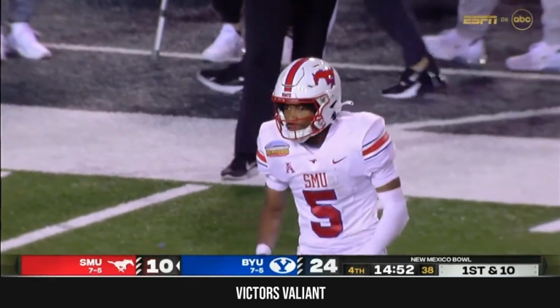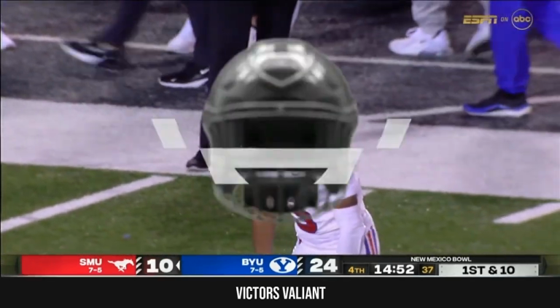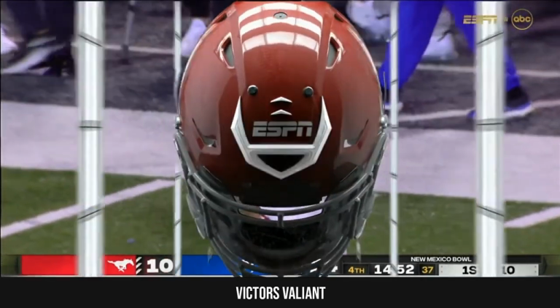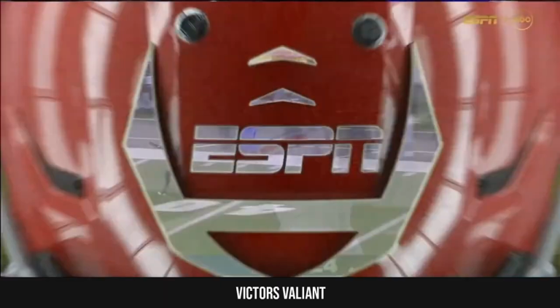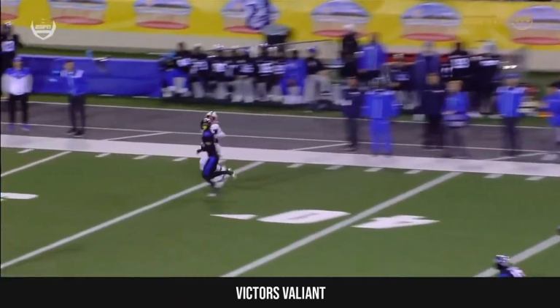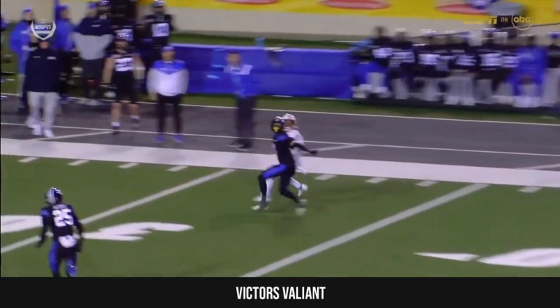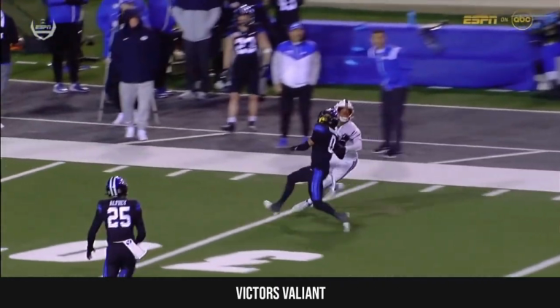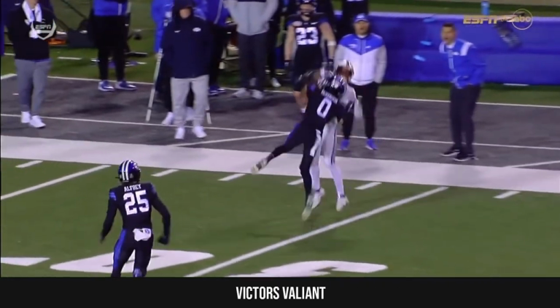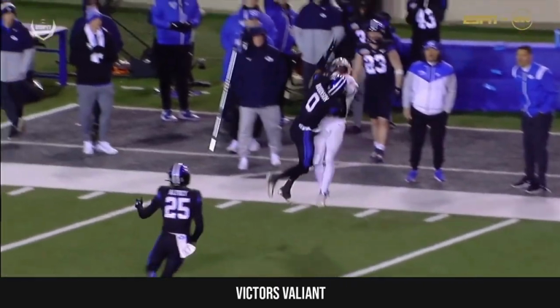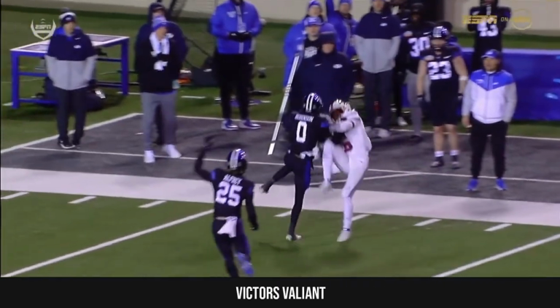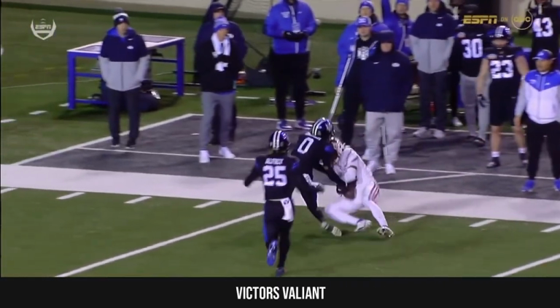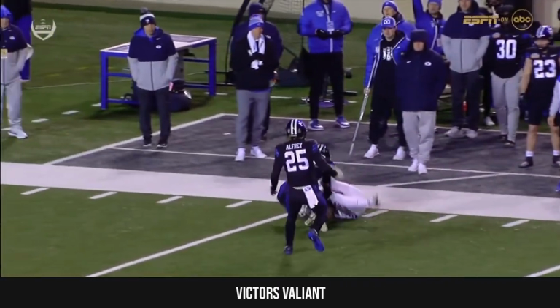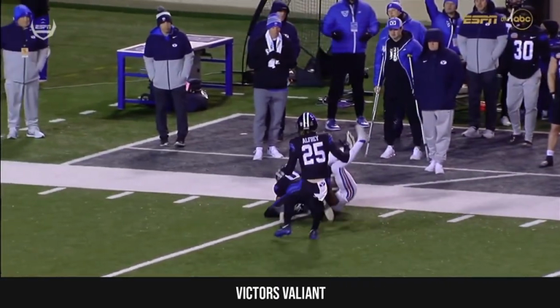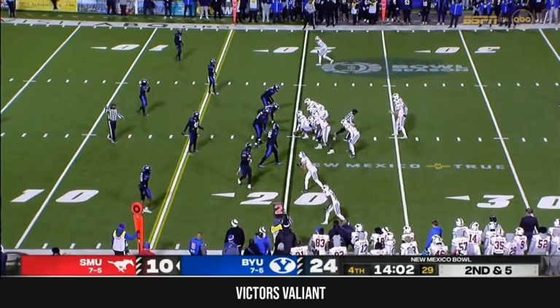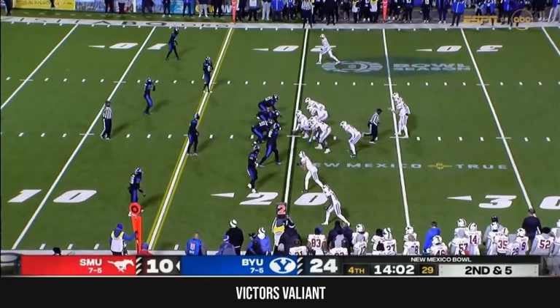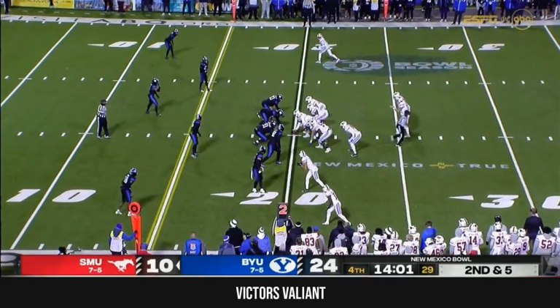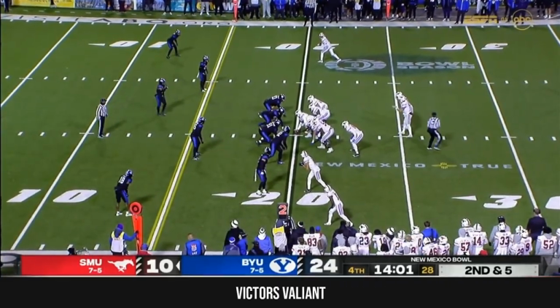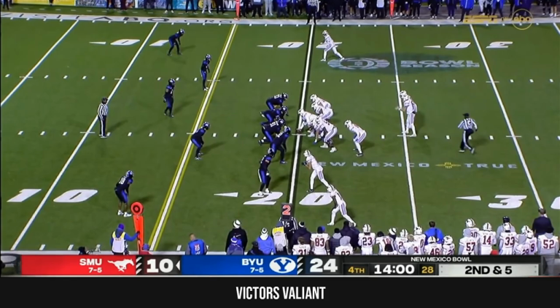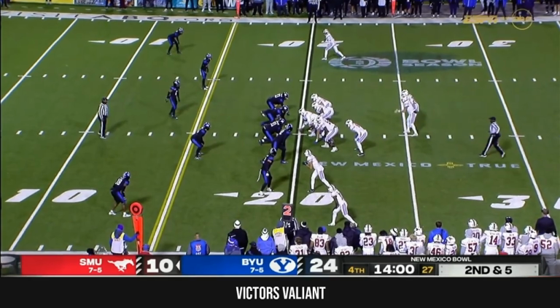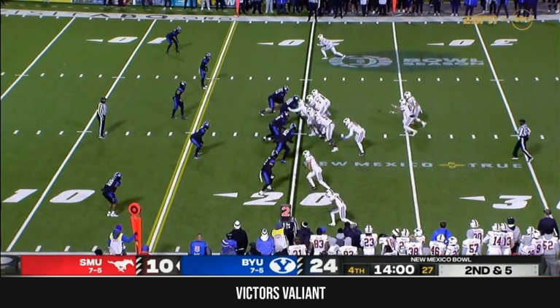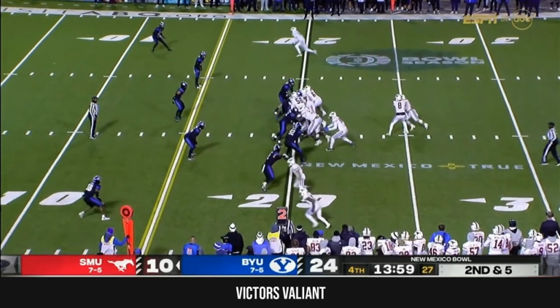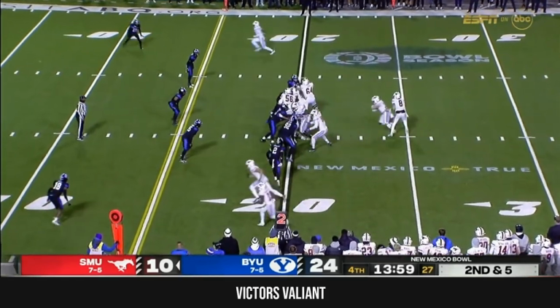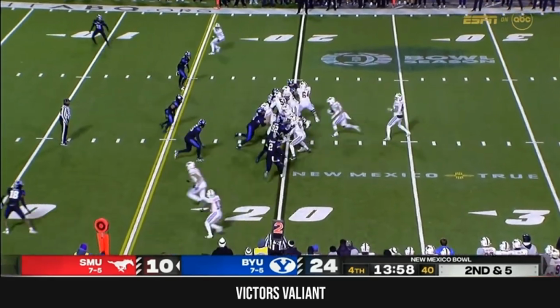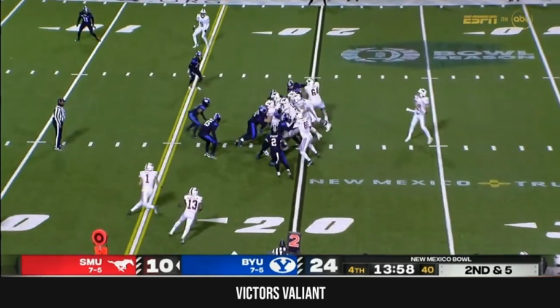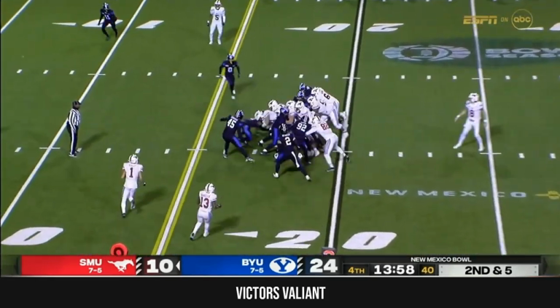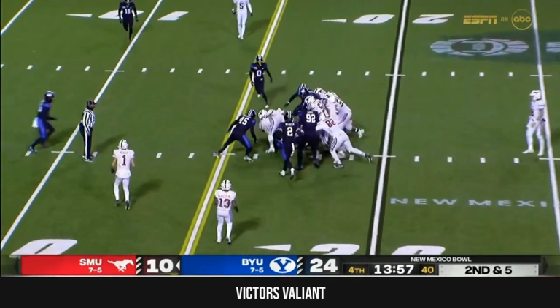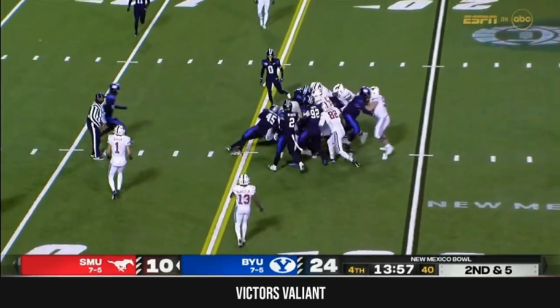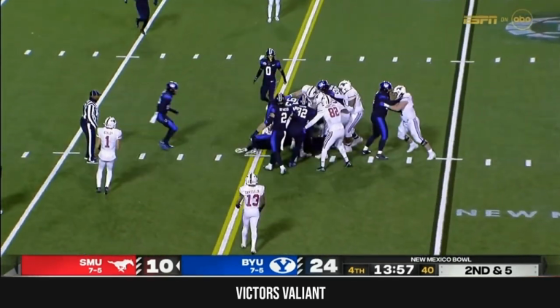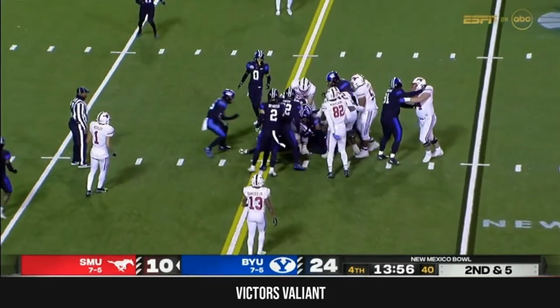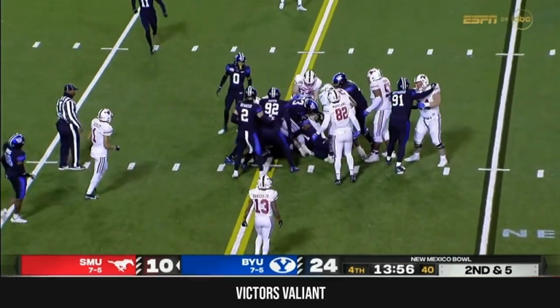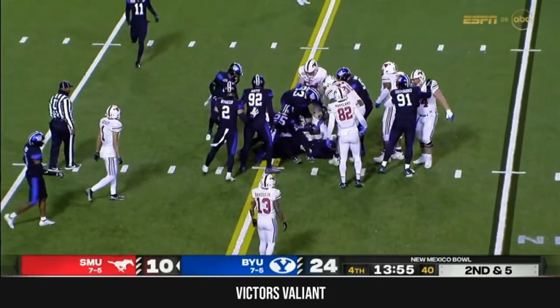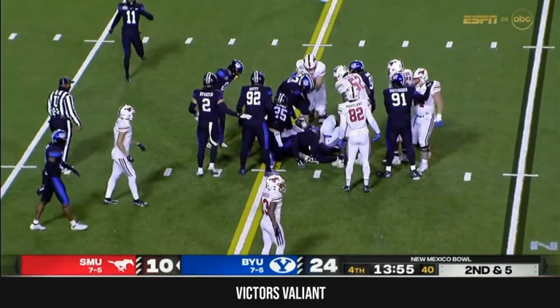Mordecai has put it in the air twice in this drive, both for first downs — and that's what we're used to seeing, that they like. It's where they're comfortable. Levine straight ahead — and he did get the first down.